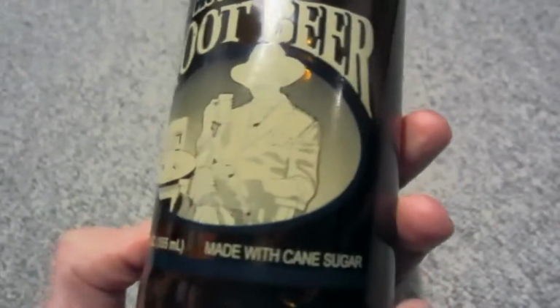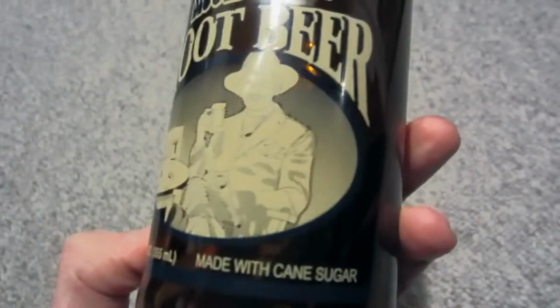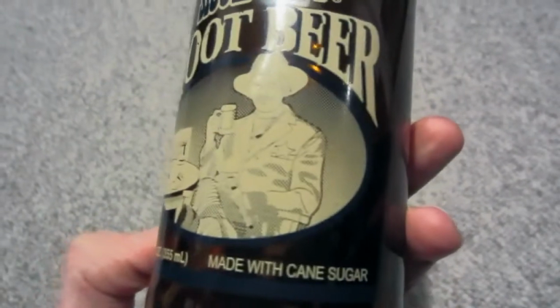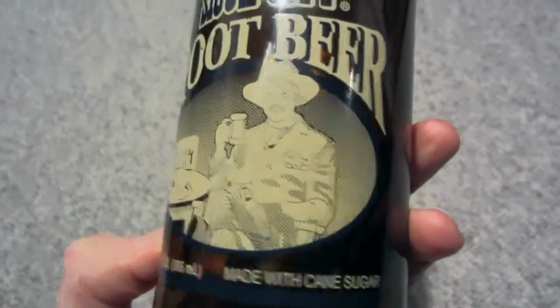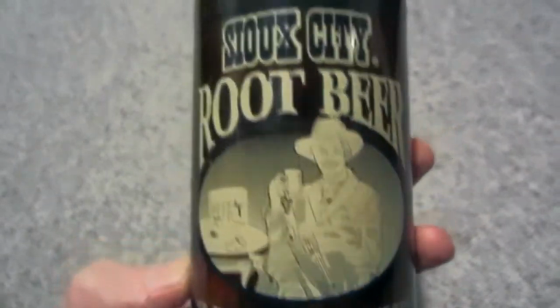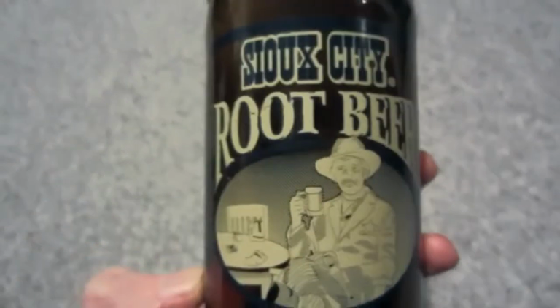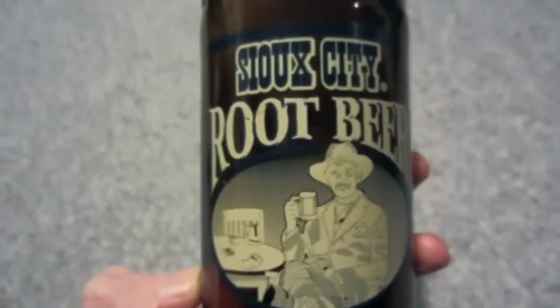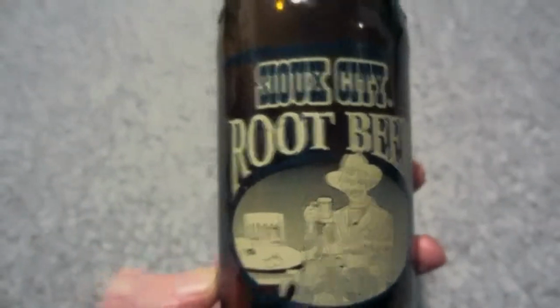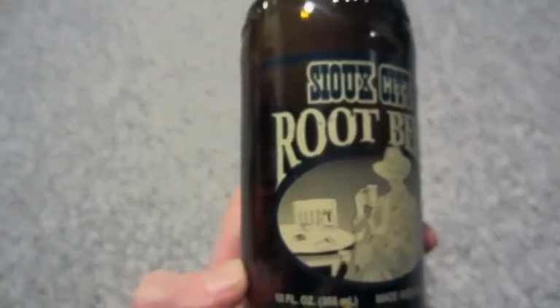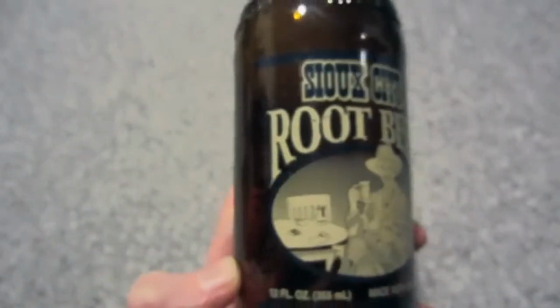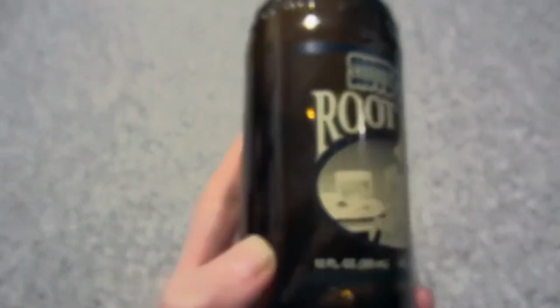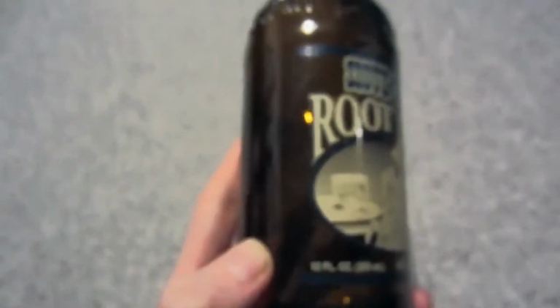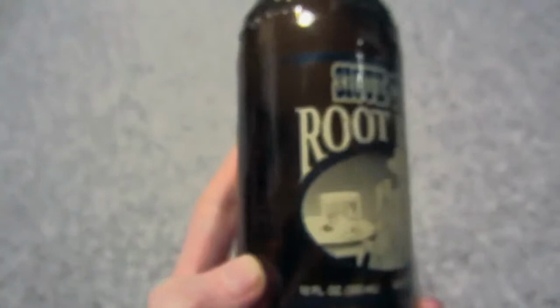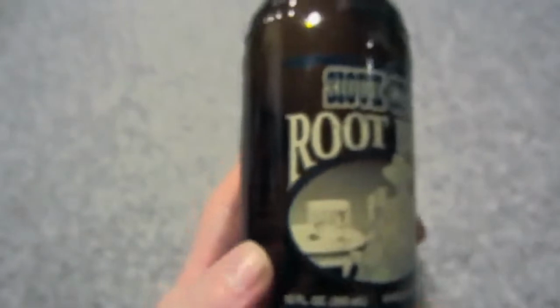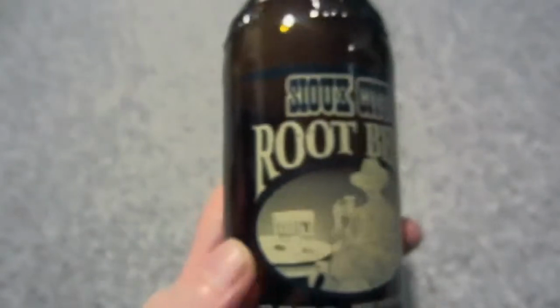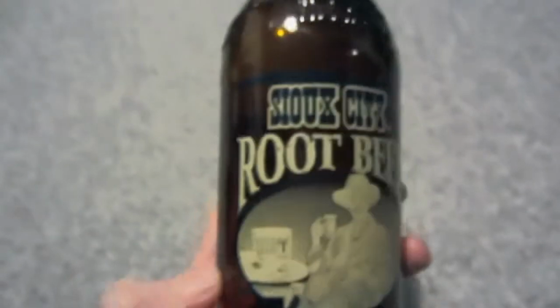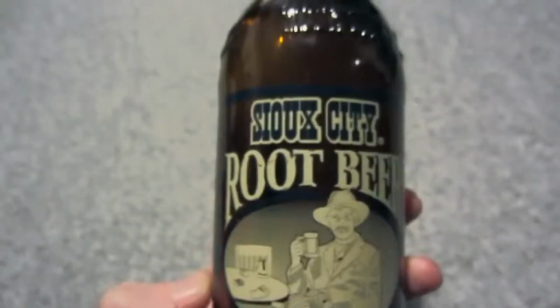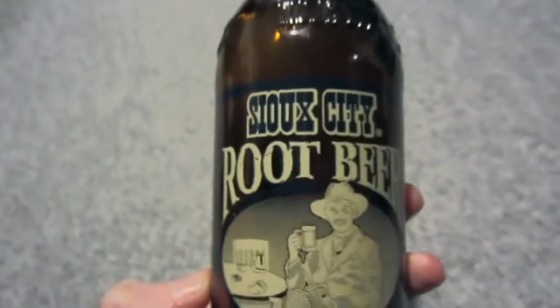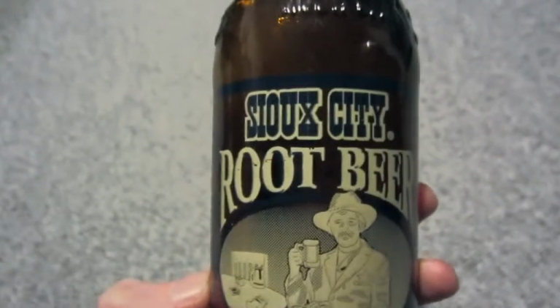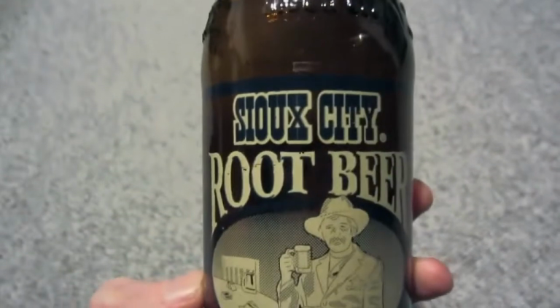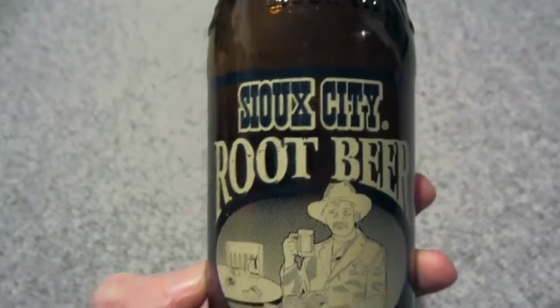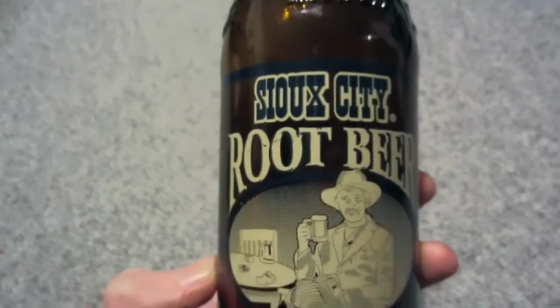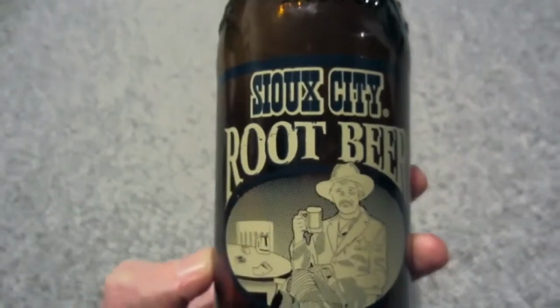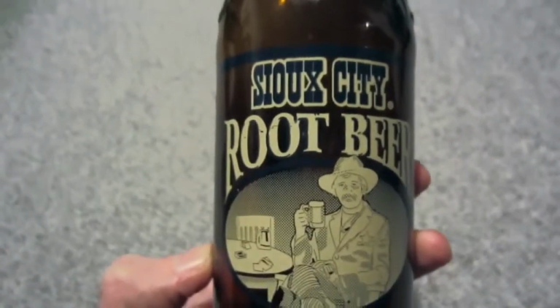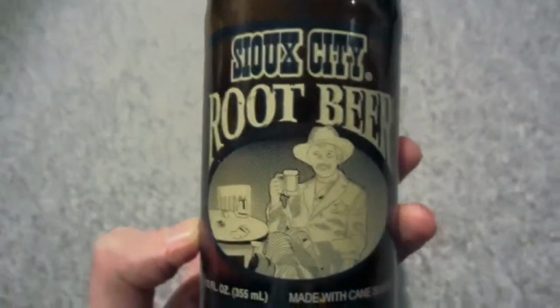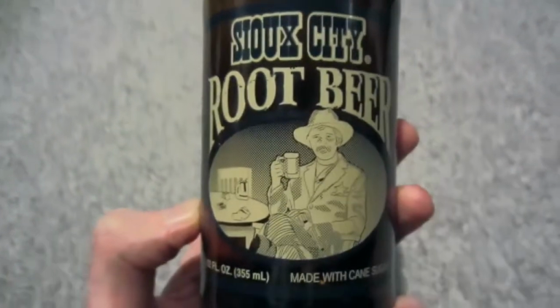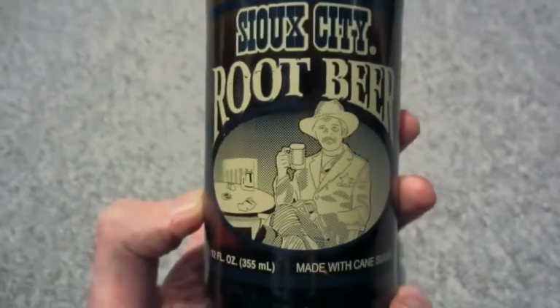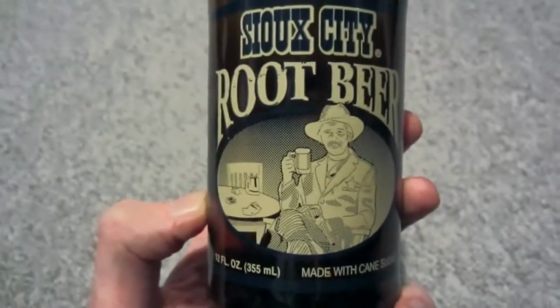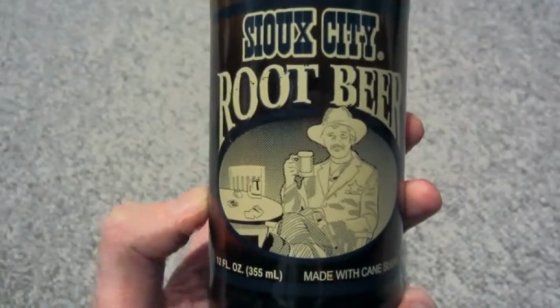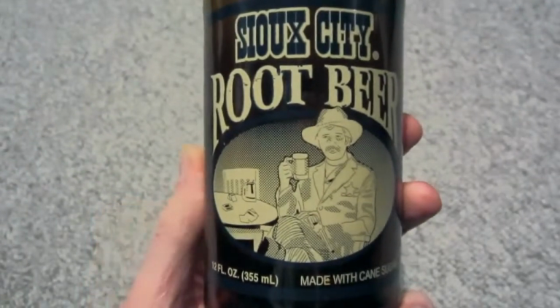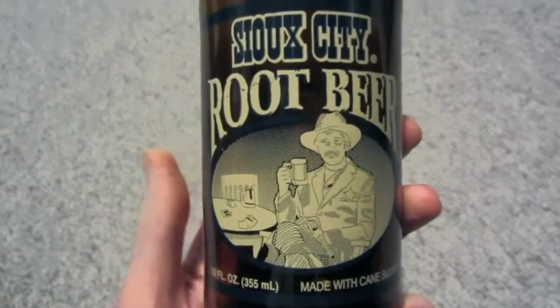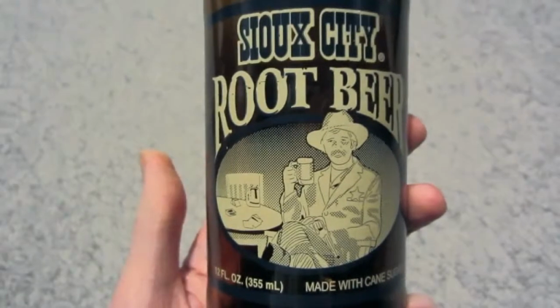It's made with cane sugar. I noticed that it's a different cover — I've seen different ones on the internet, but whatever.